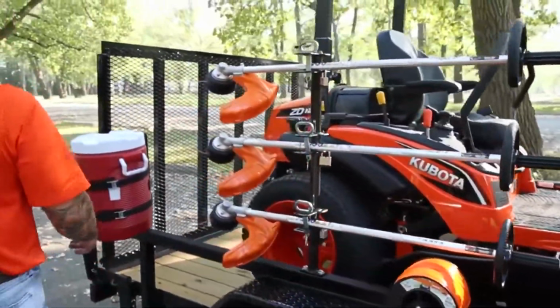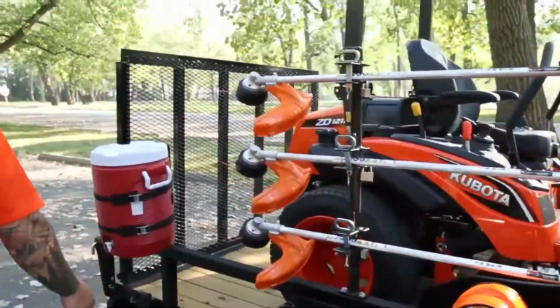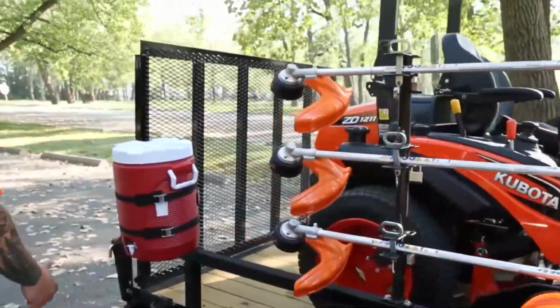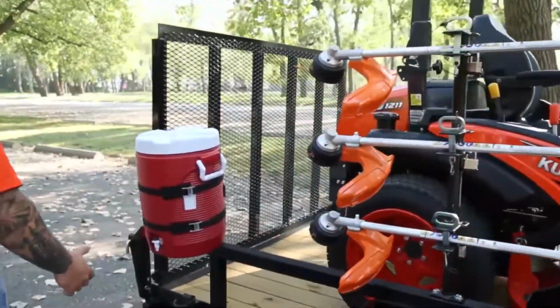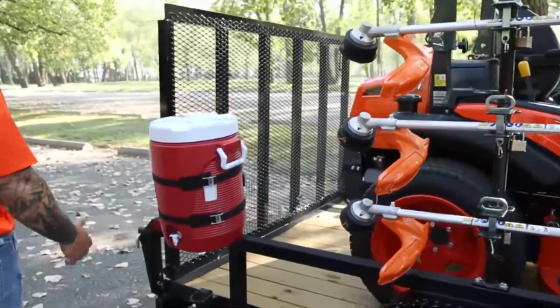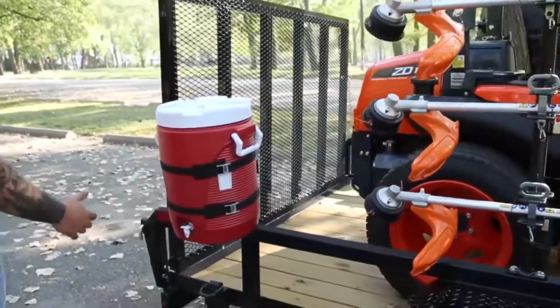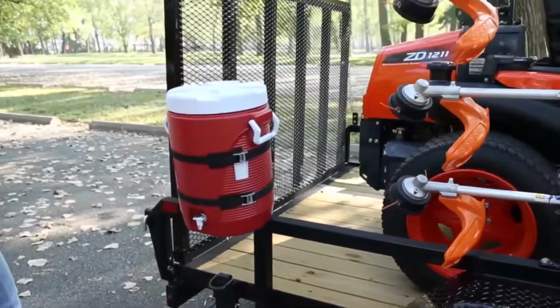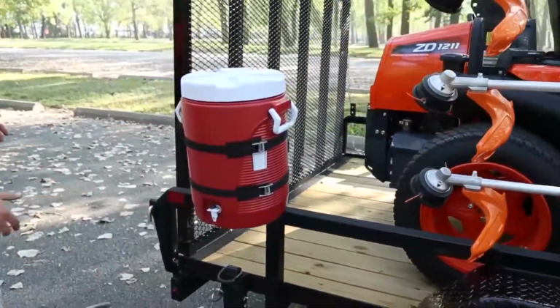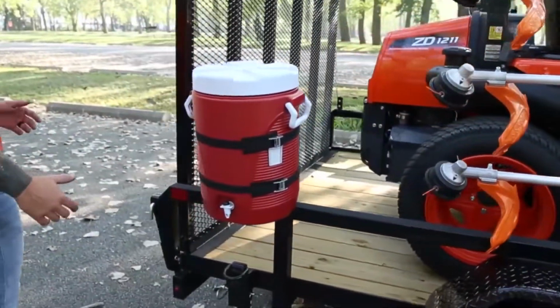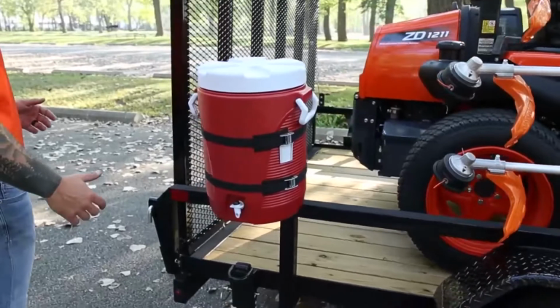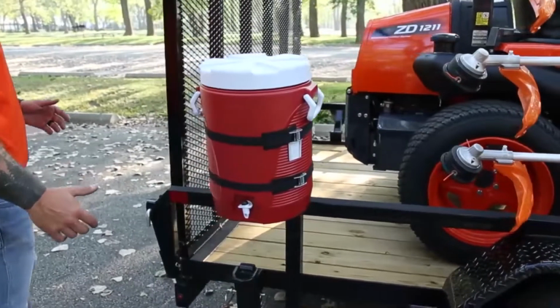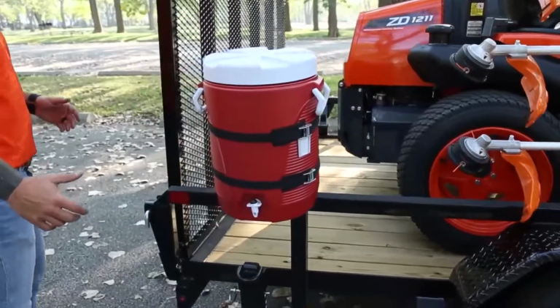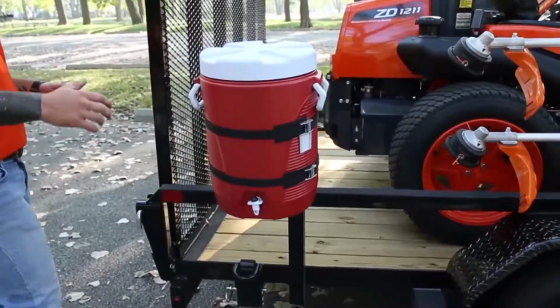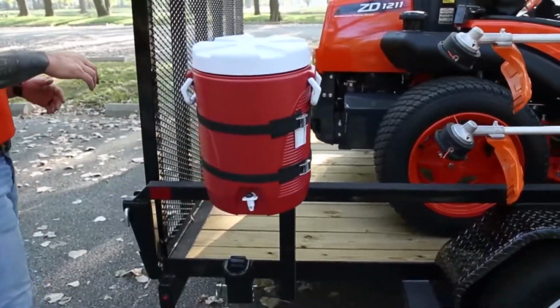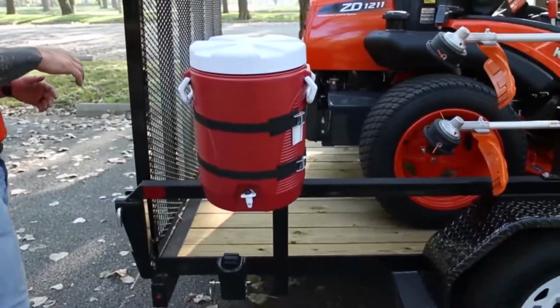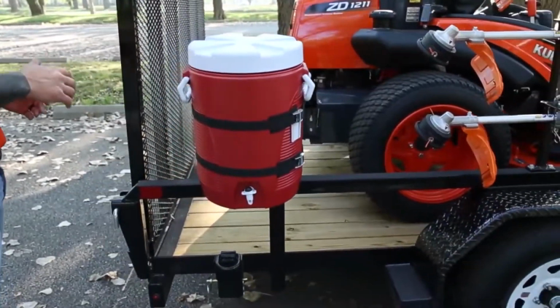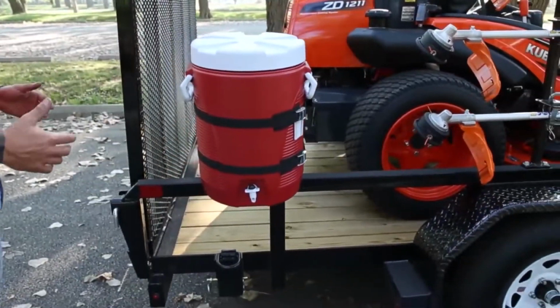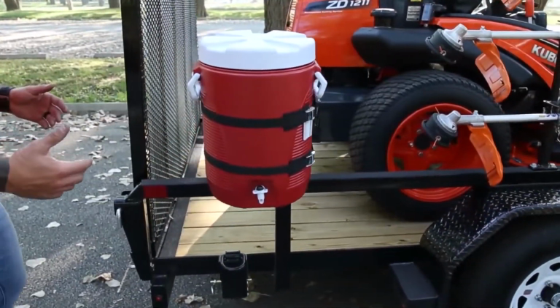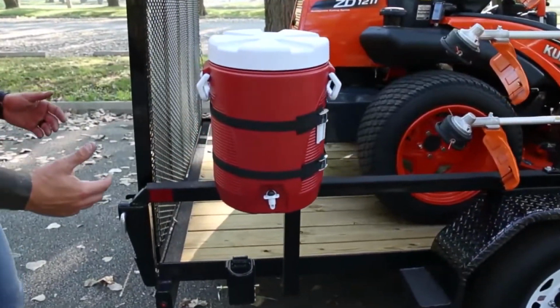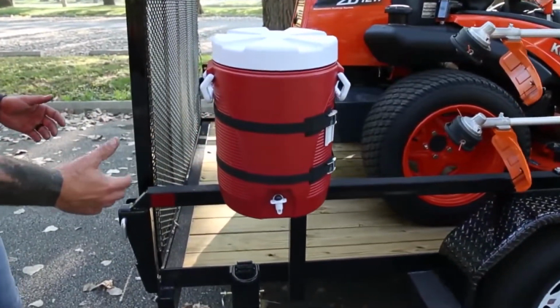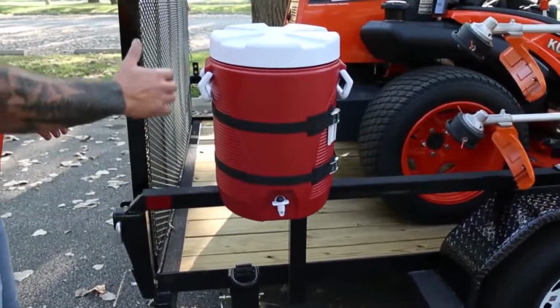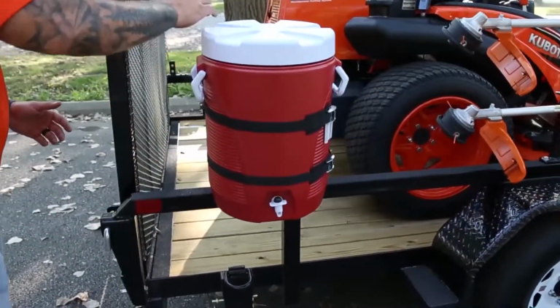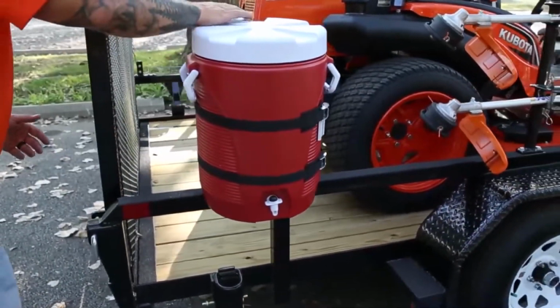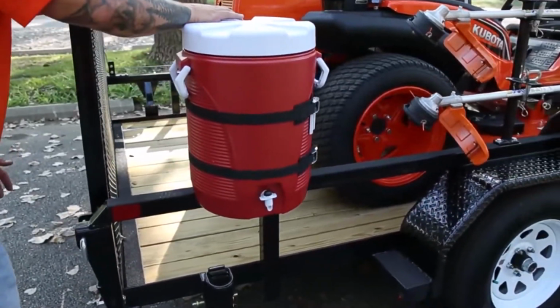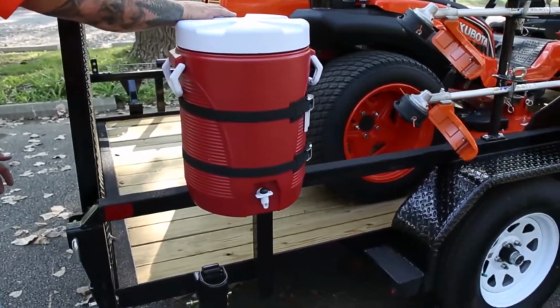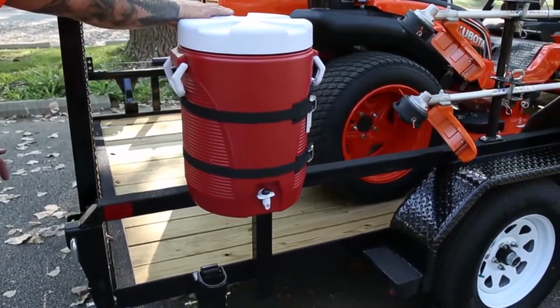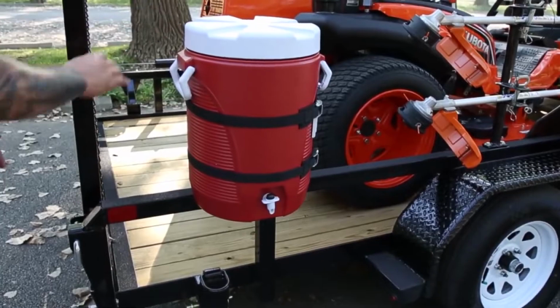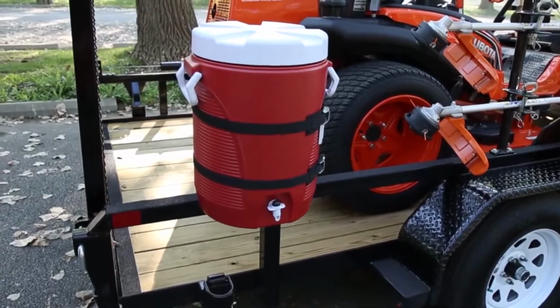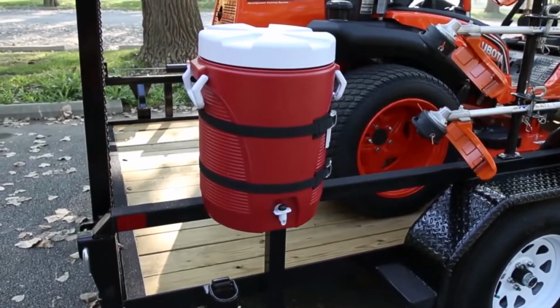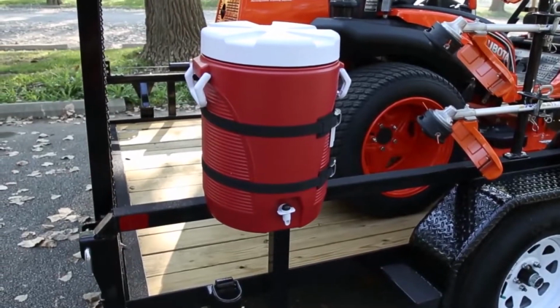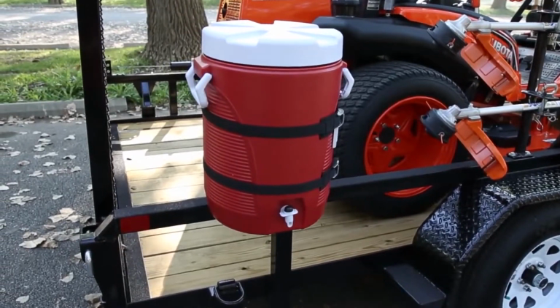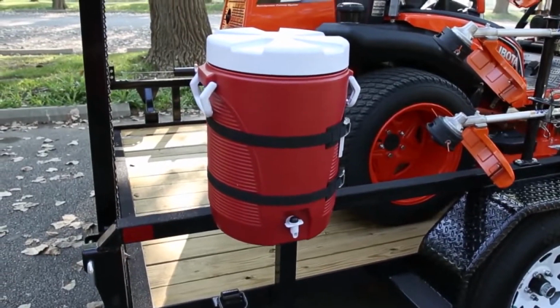The back corner over here, we have a water-cooler rack. Easy way to mount it — great thing to have there on those hot days.